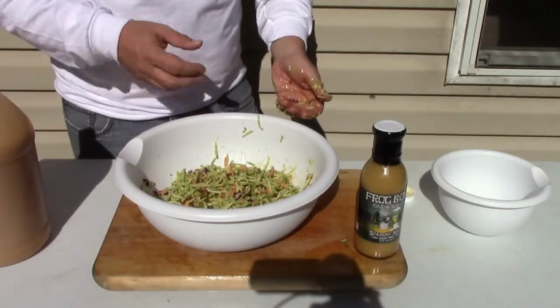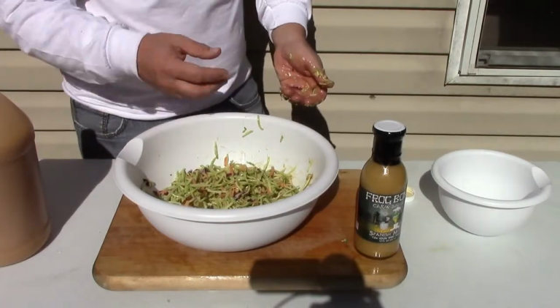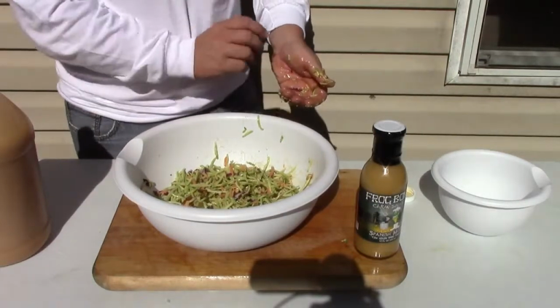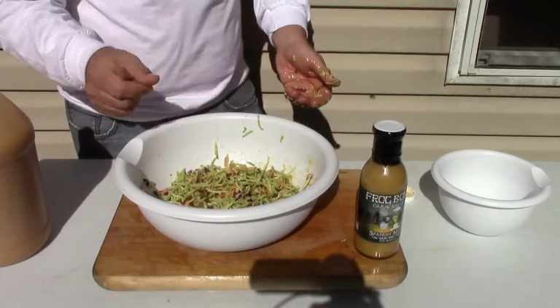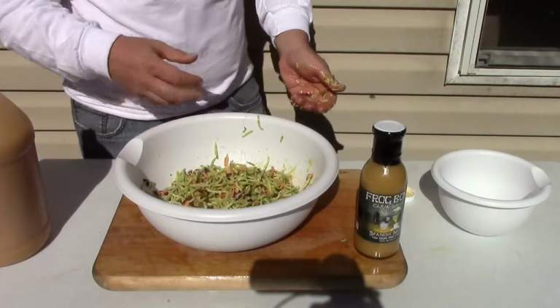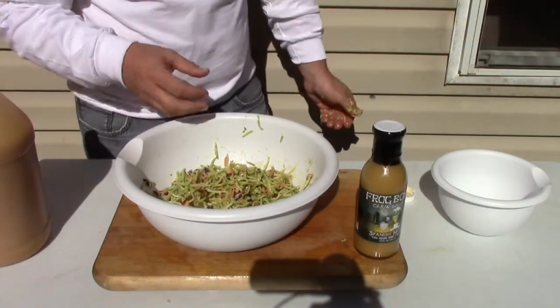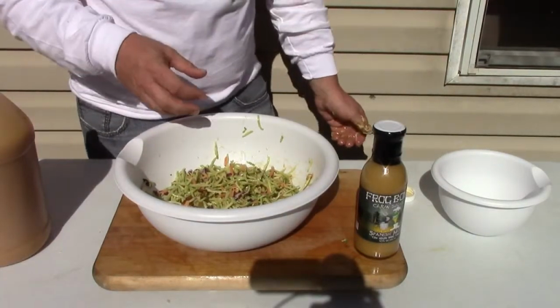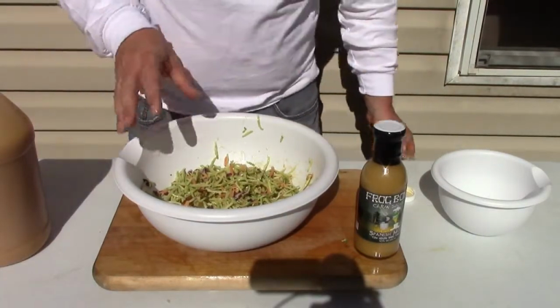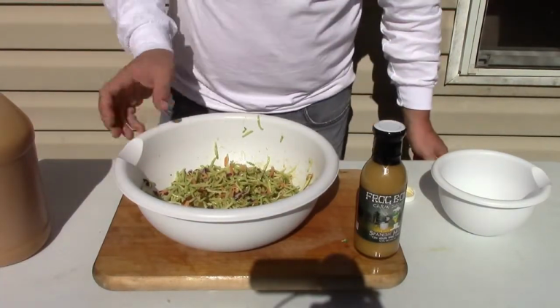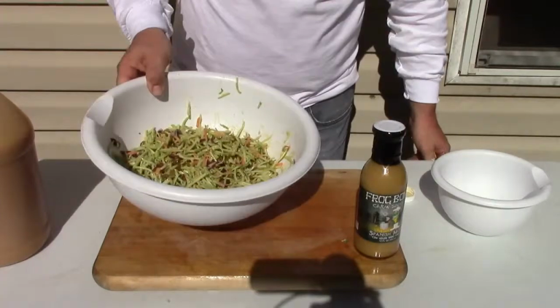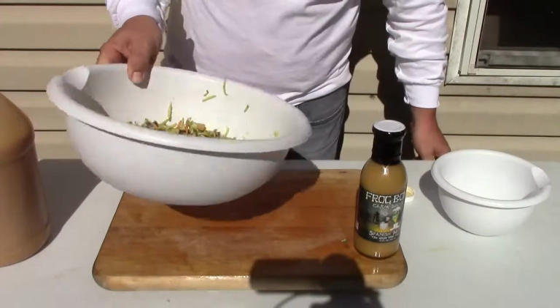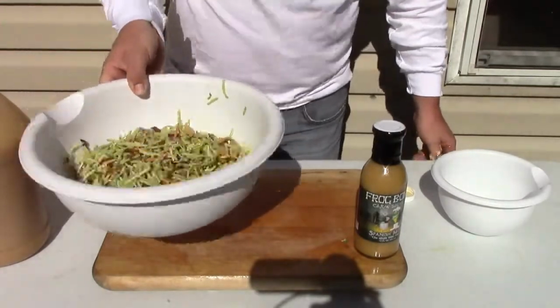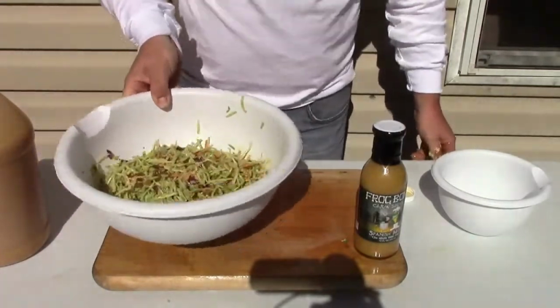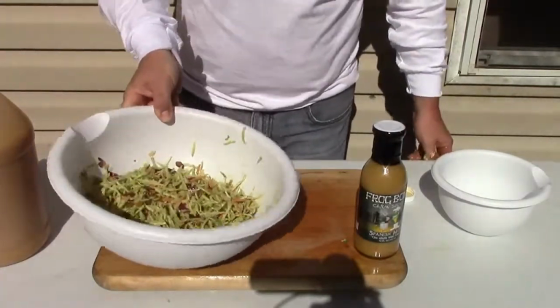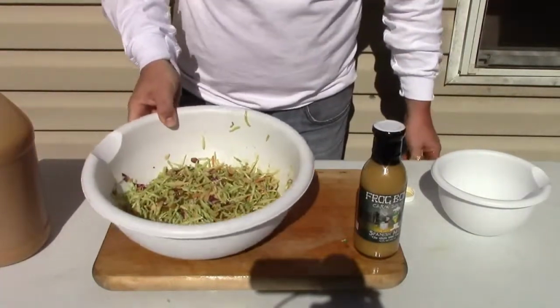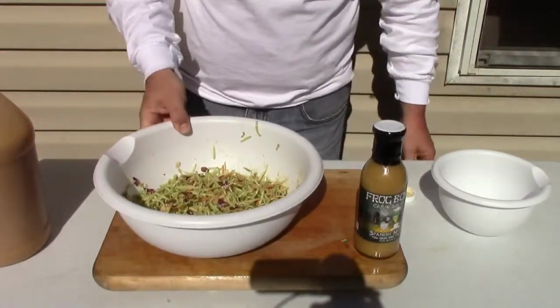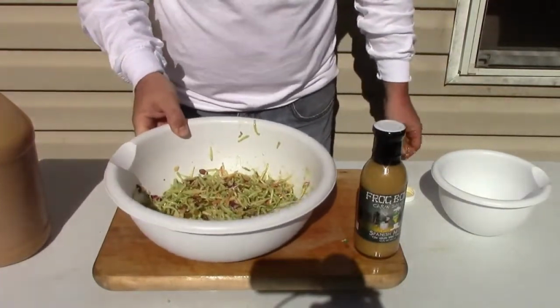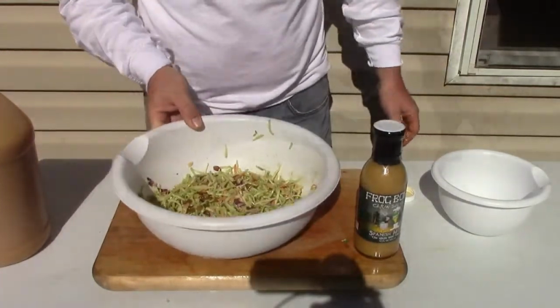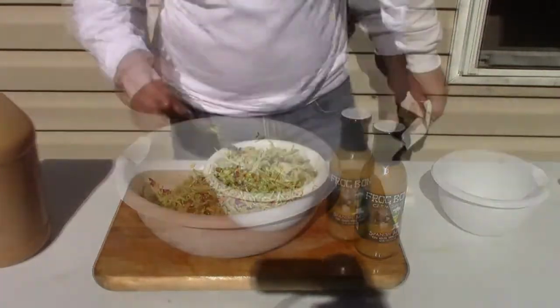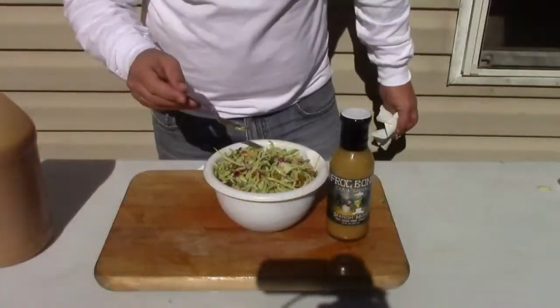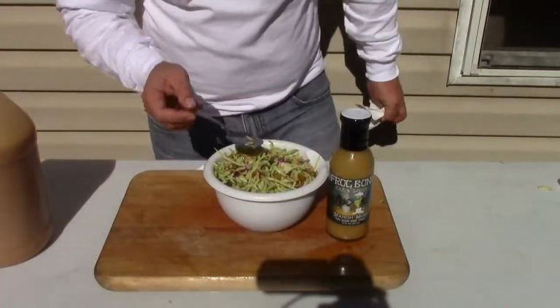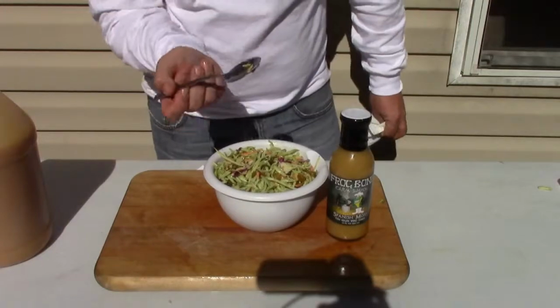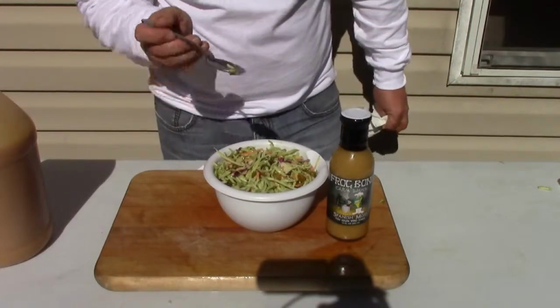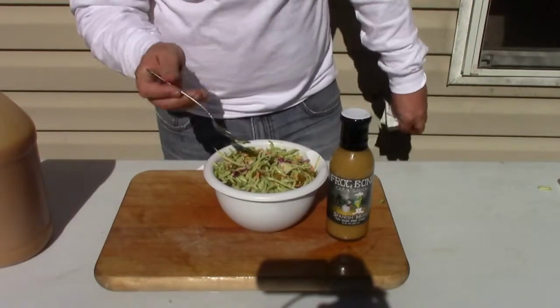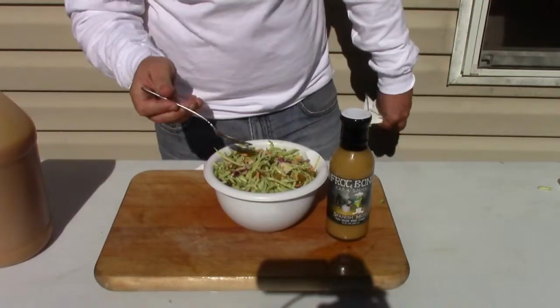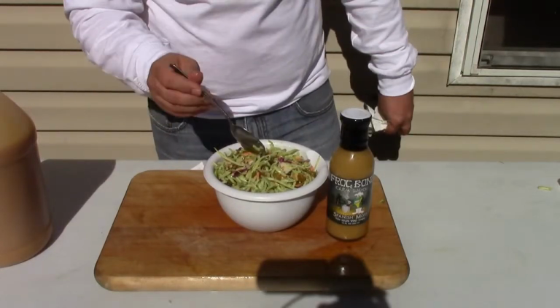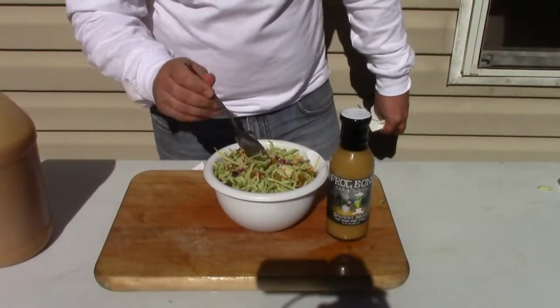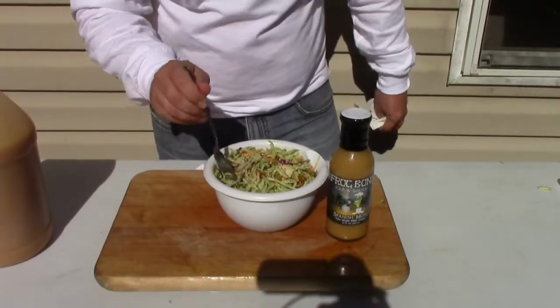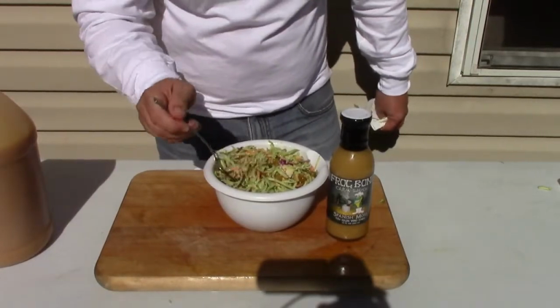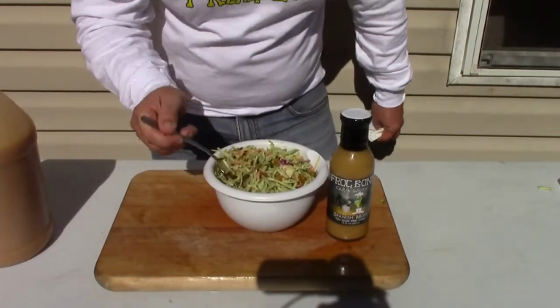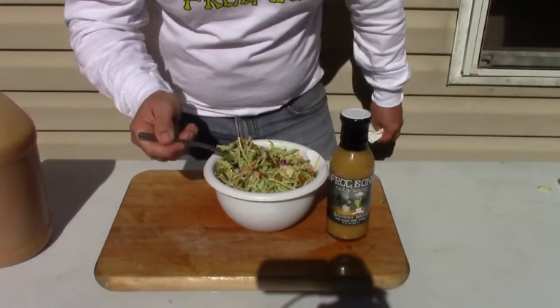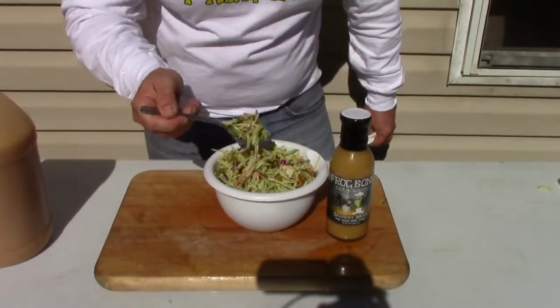This is another quick favorite for your tailgating party. If you want to change up your slaws, there you go. All right, we're going to try this broccoli slaw. I have never made the broccoli slaw at home yet — I always had it in a restaurant — and we're going to try some of this.